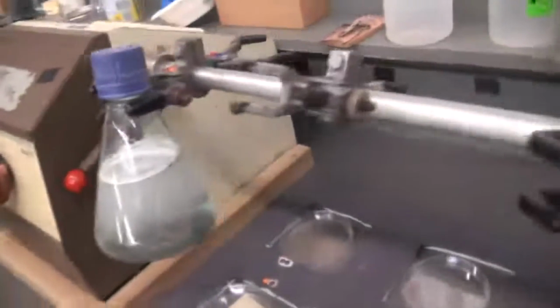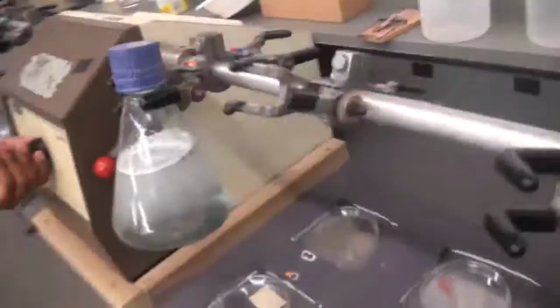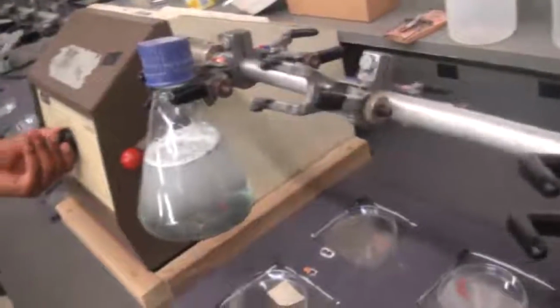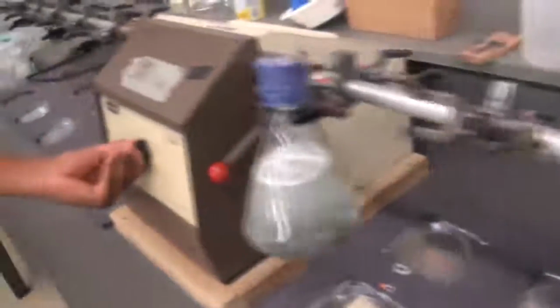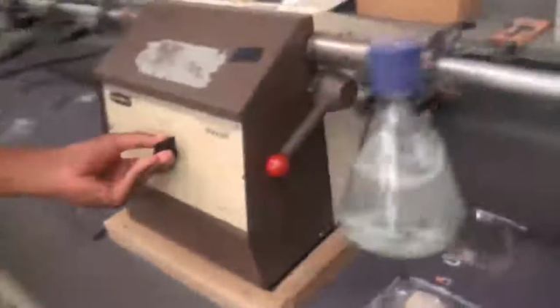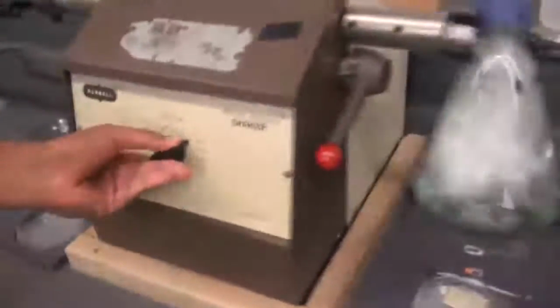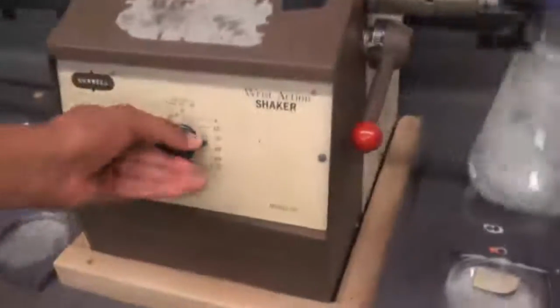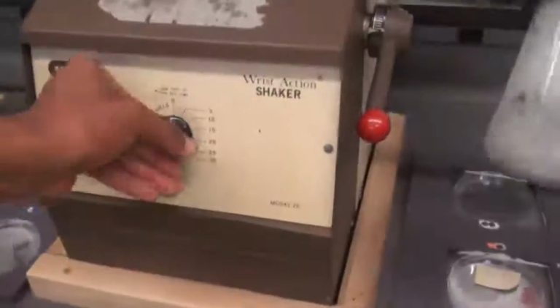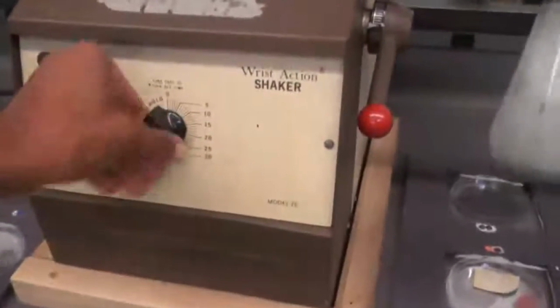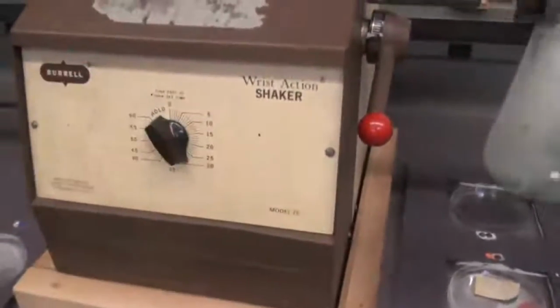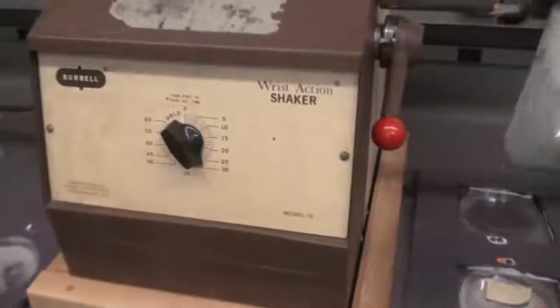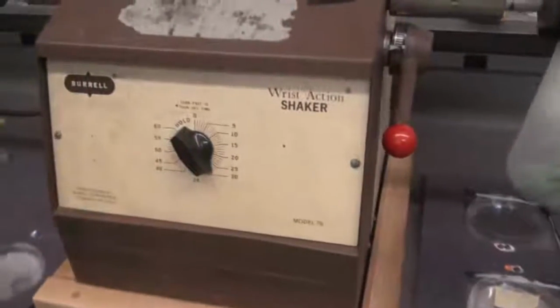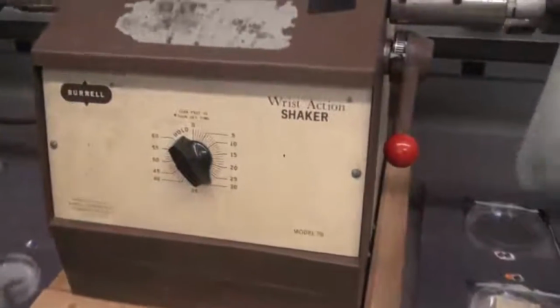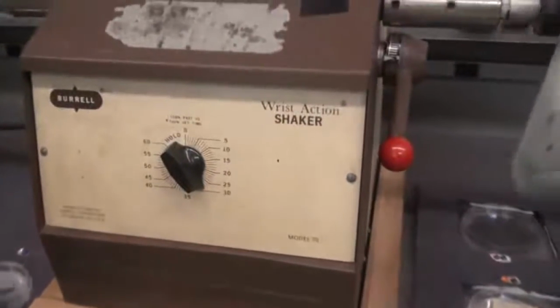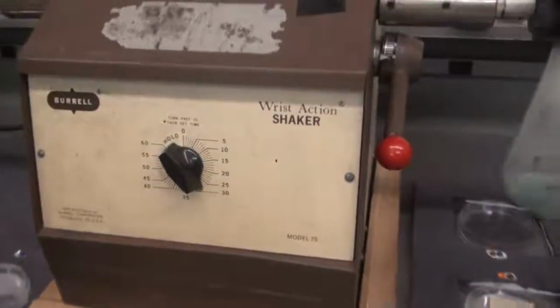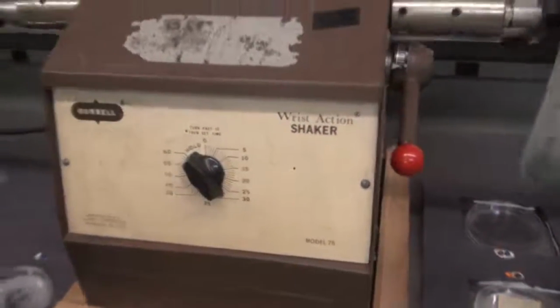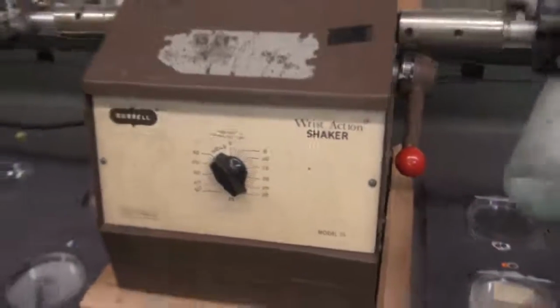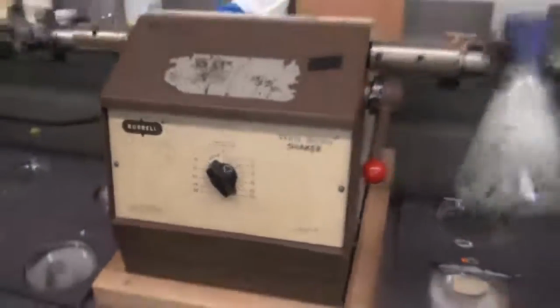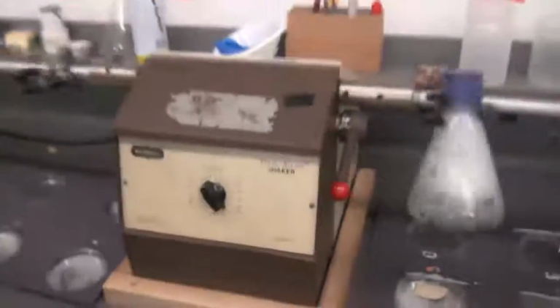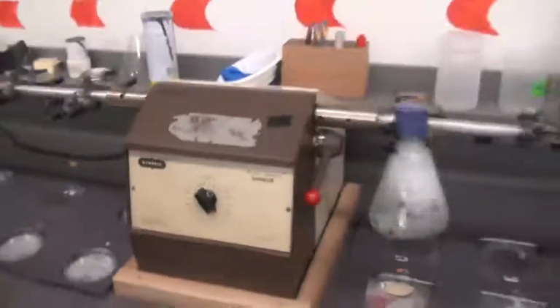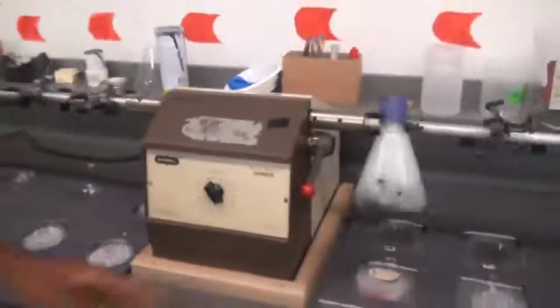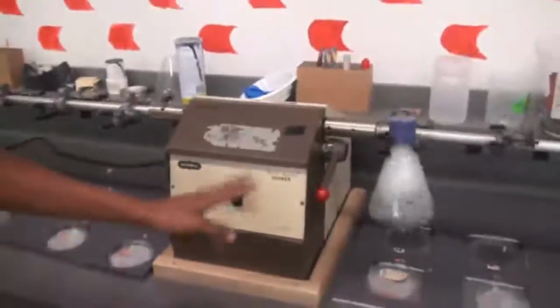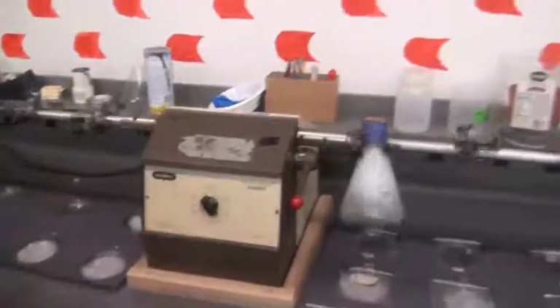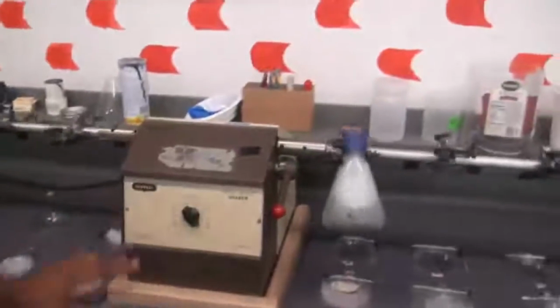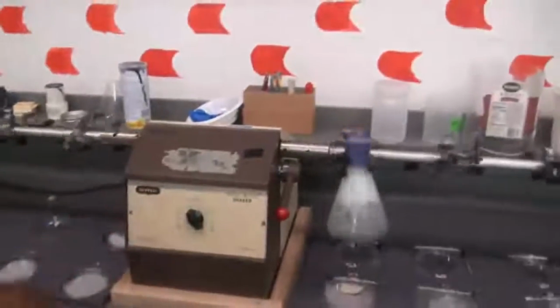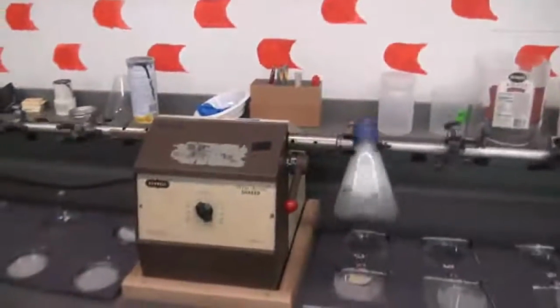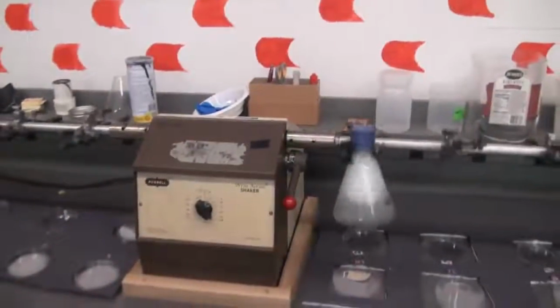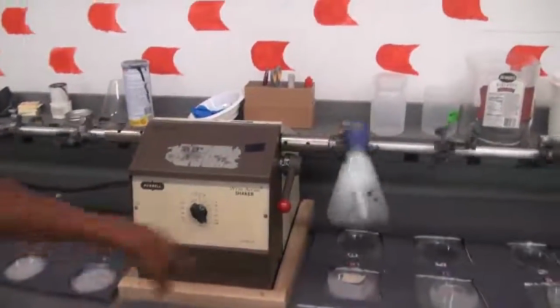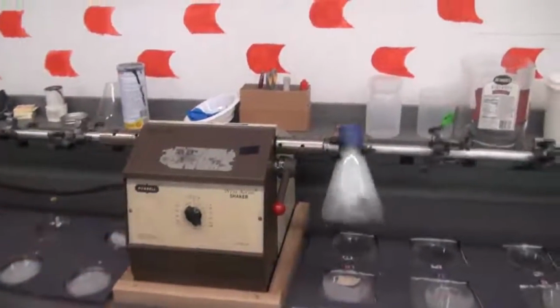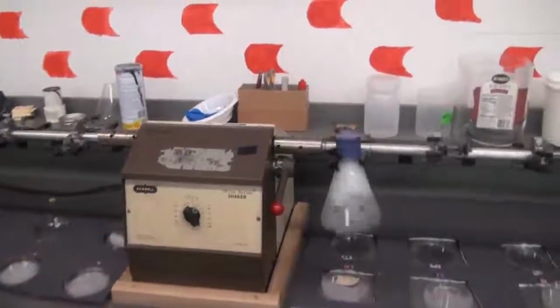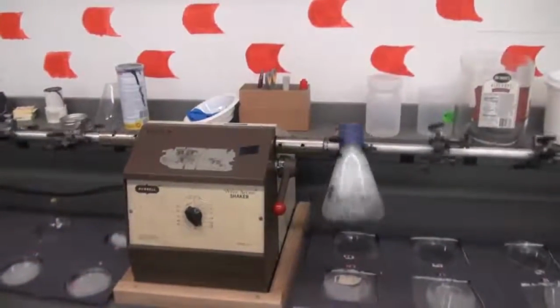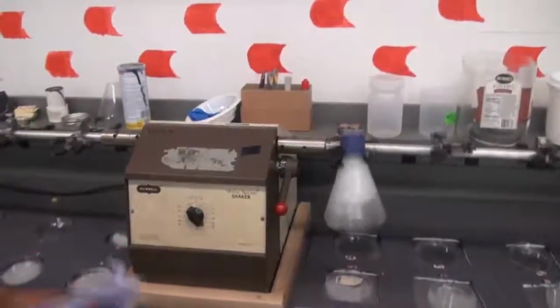Now we just turn our shaker on. We do this for 20 minutes for each batch — it's going to take a while, so we go well past 20 right now.